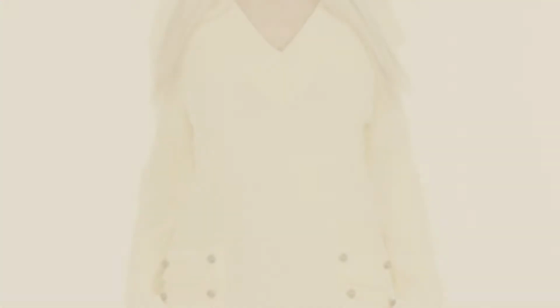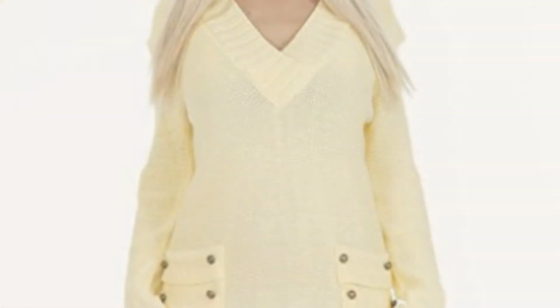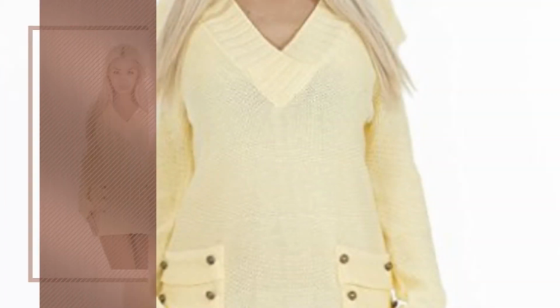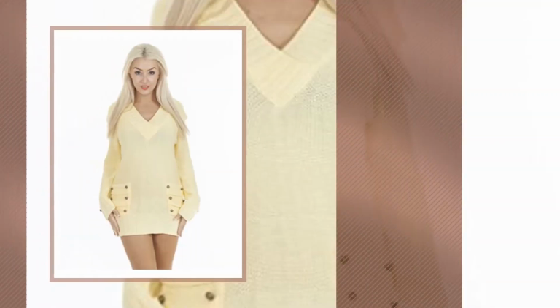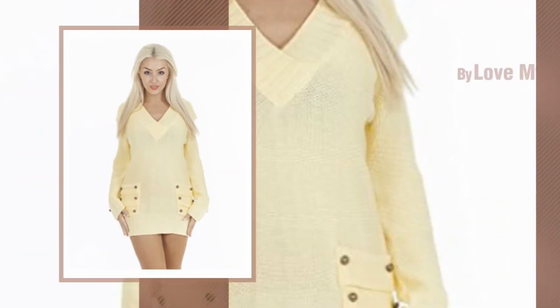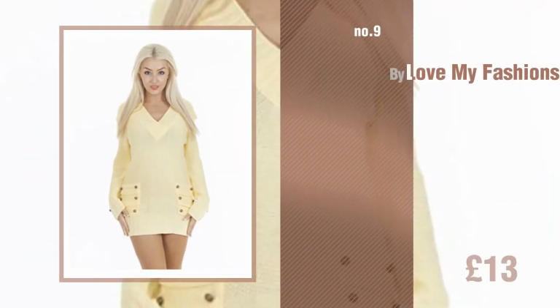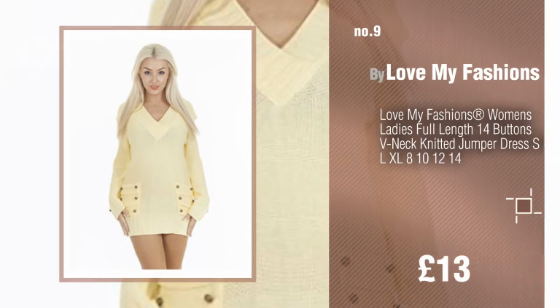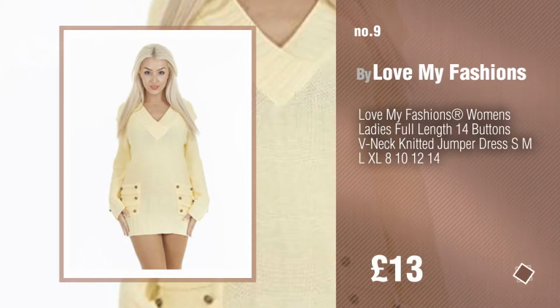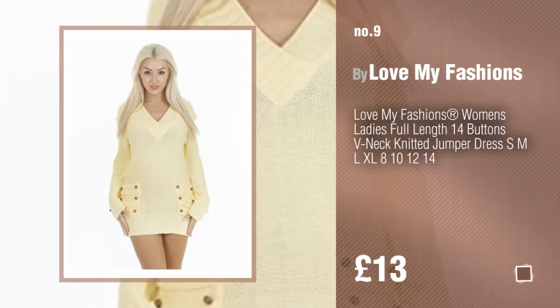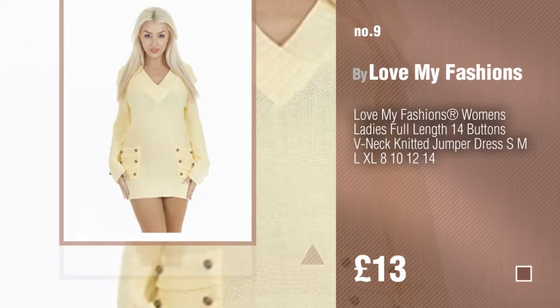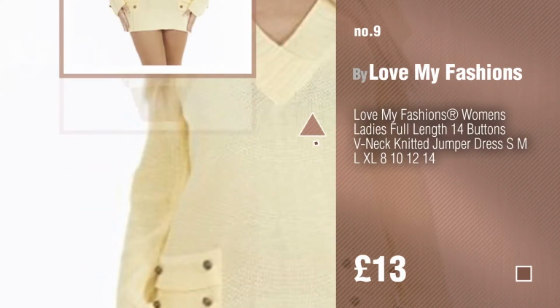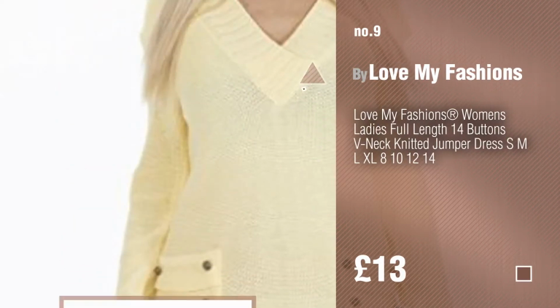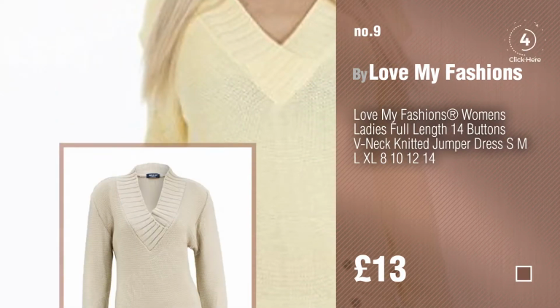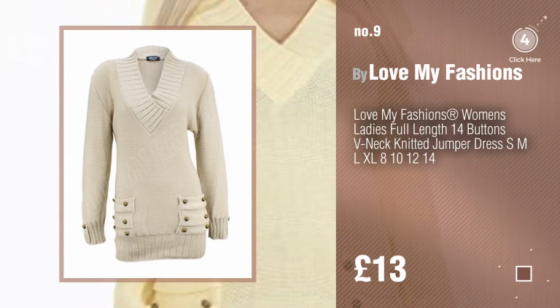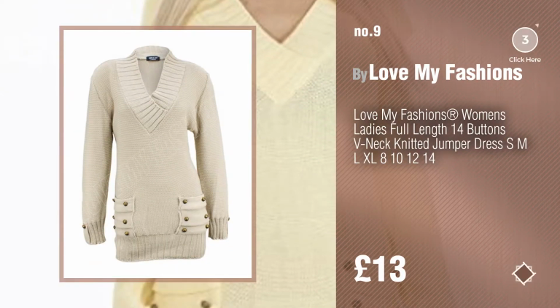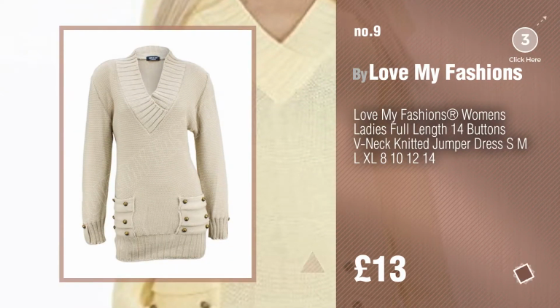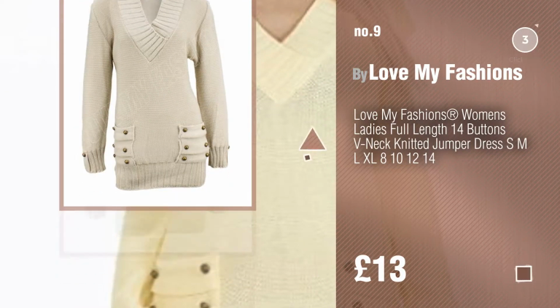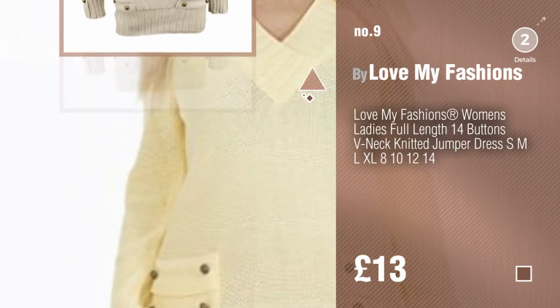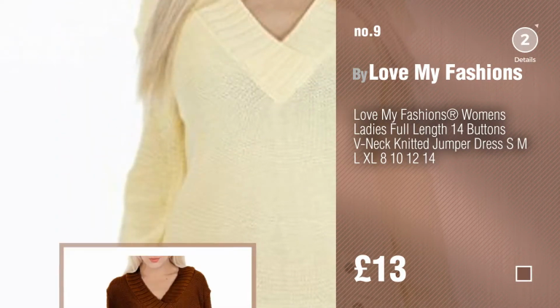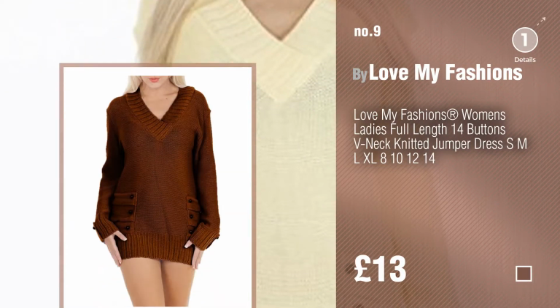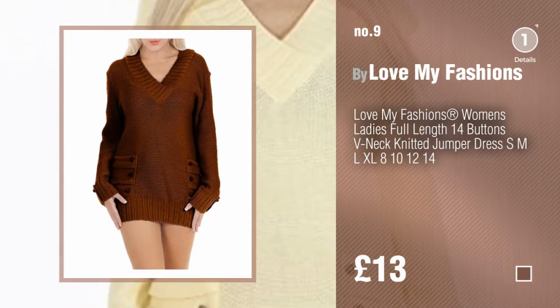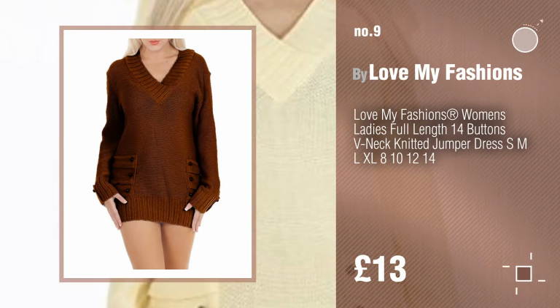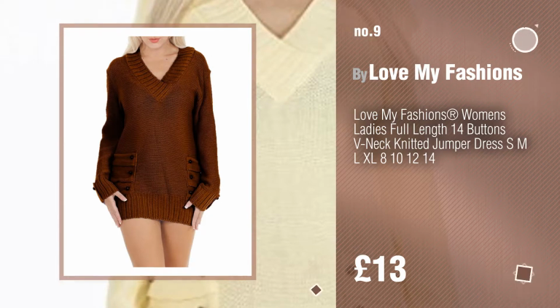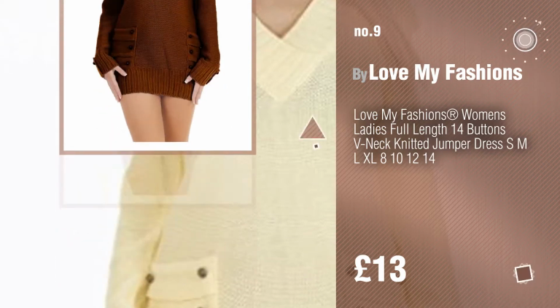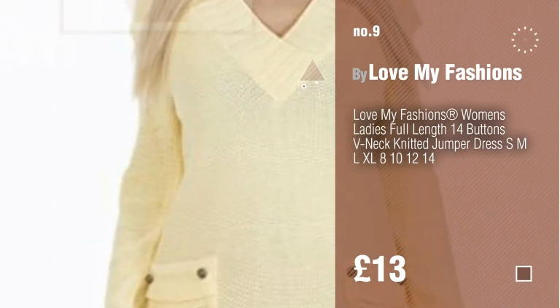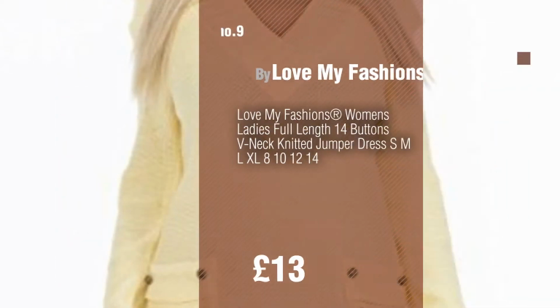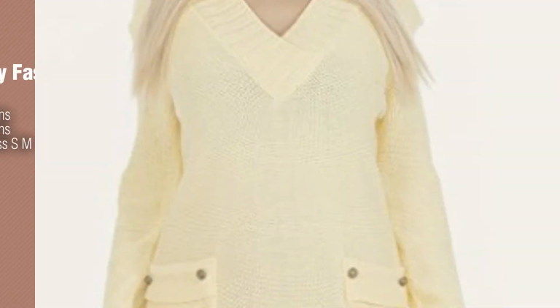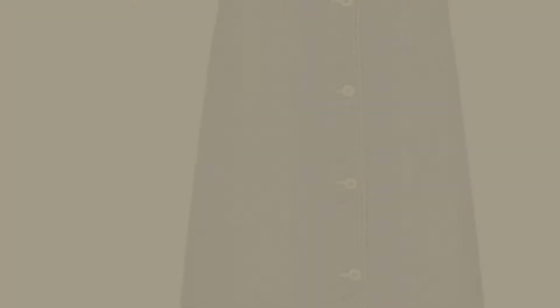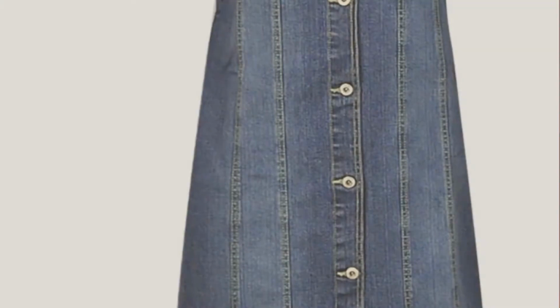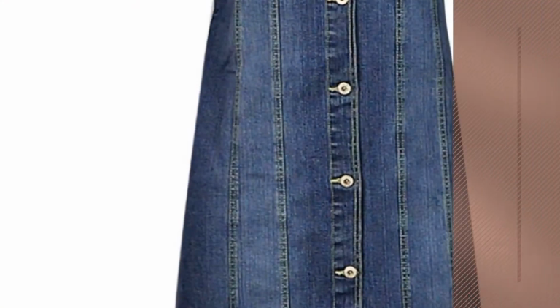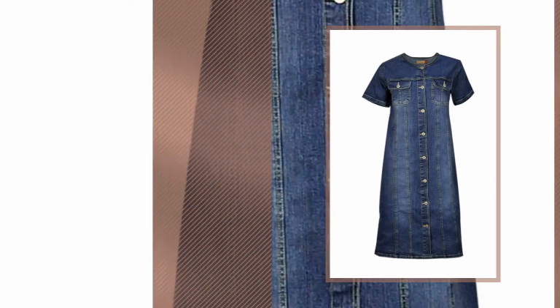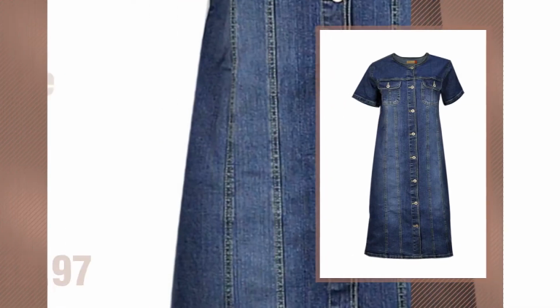Number nine by Love My Fashions. Discover more button-up dresses ideas and items to explore — click the info circle. Number ten by Clothes.